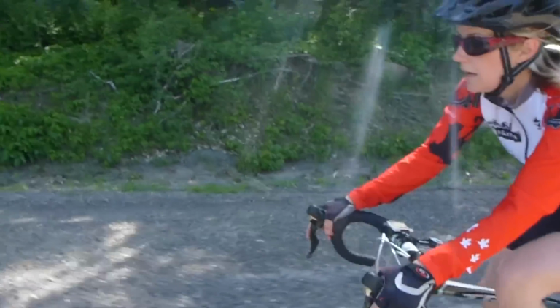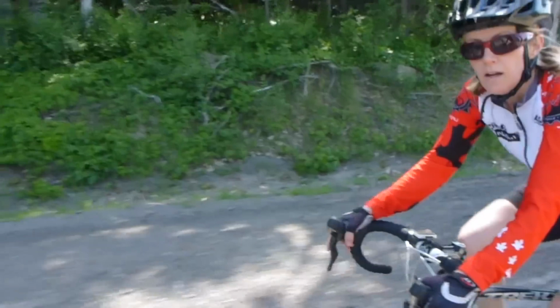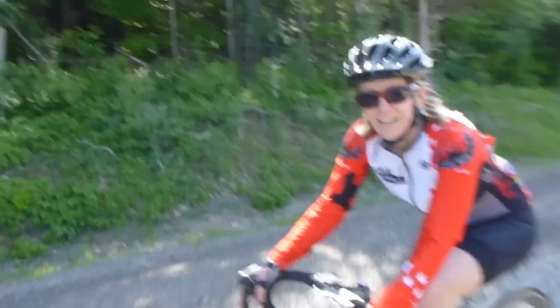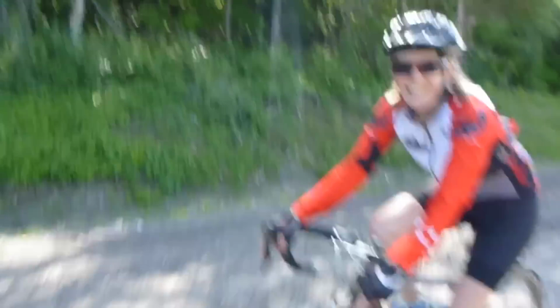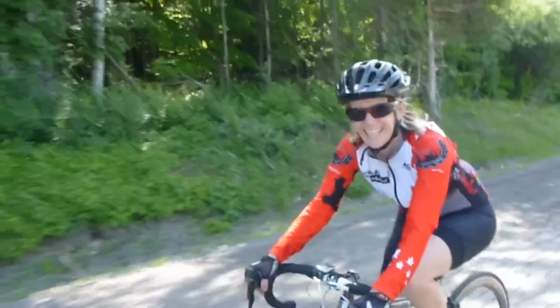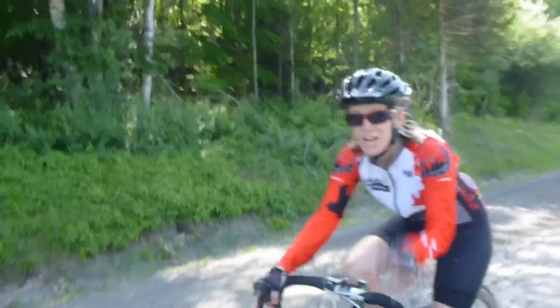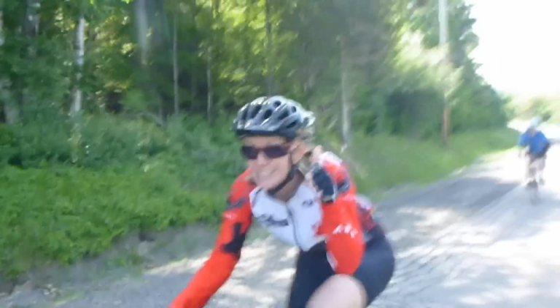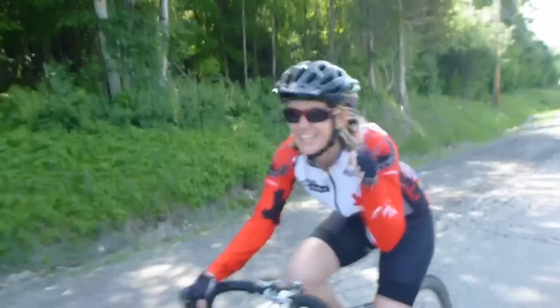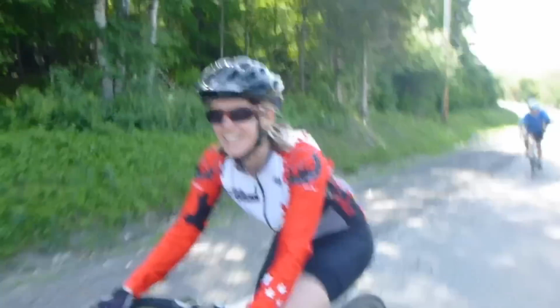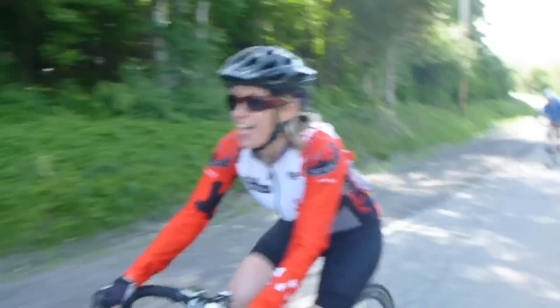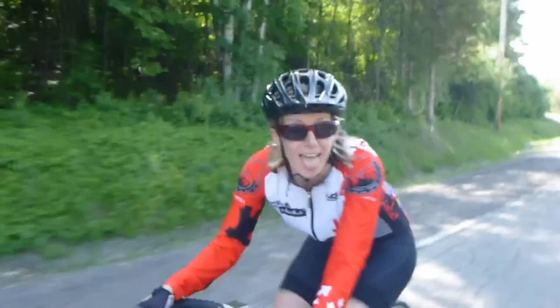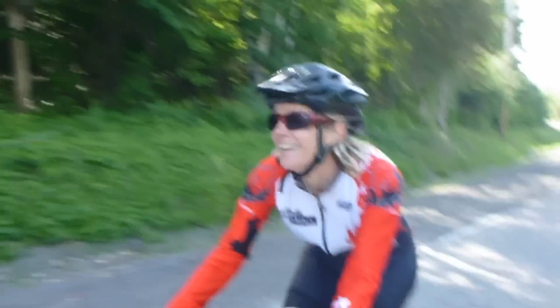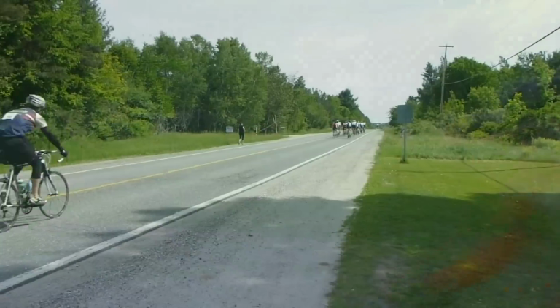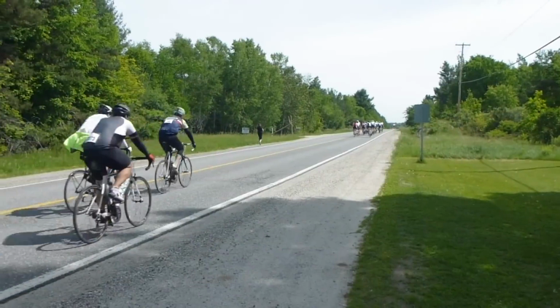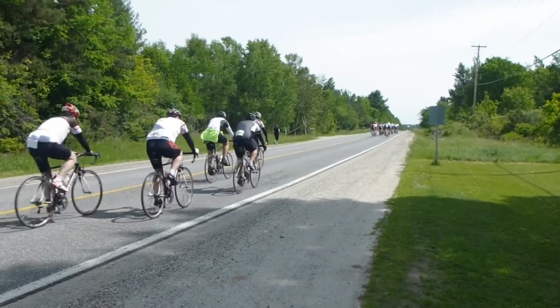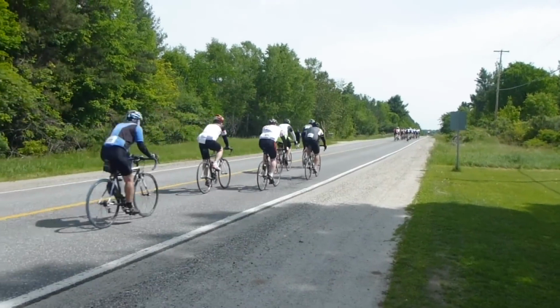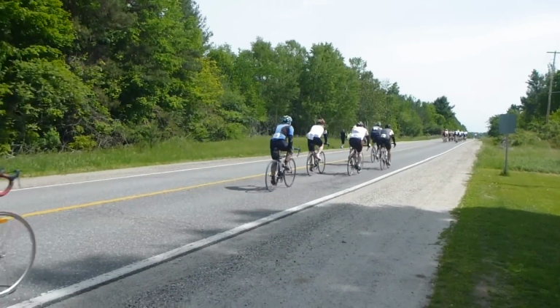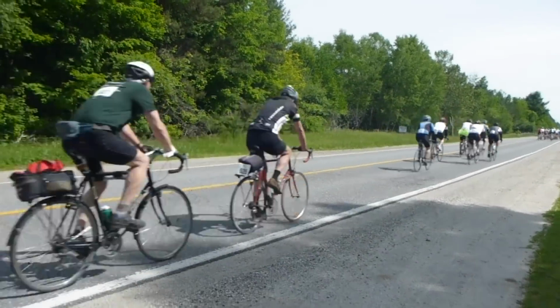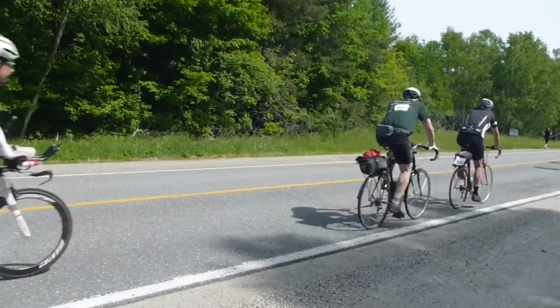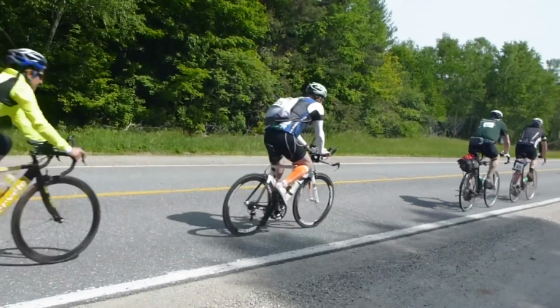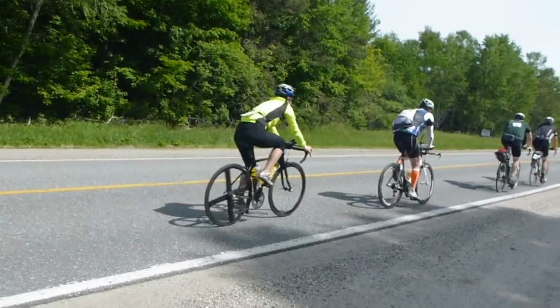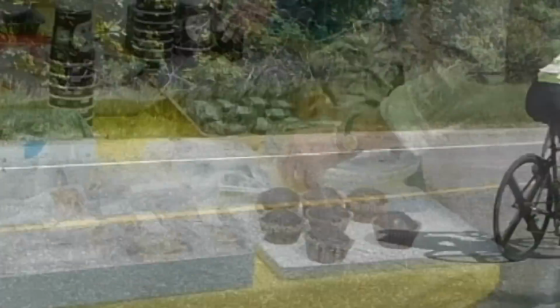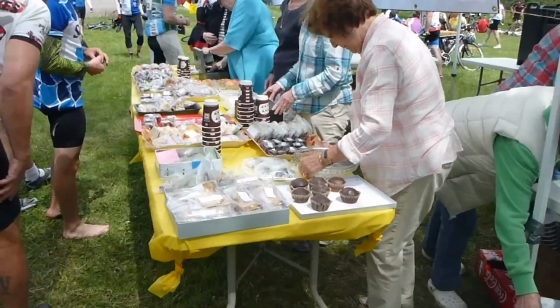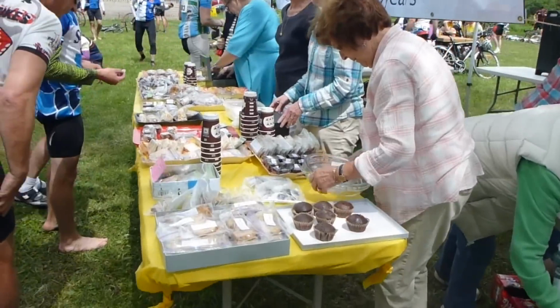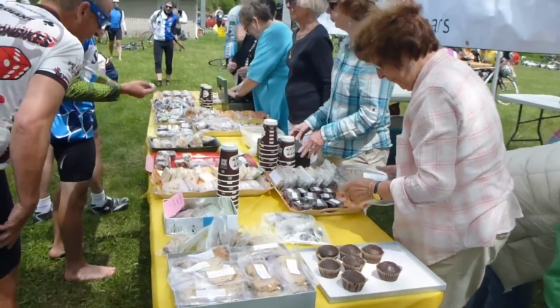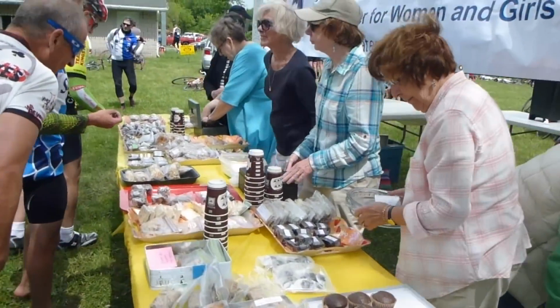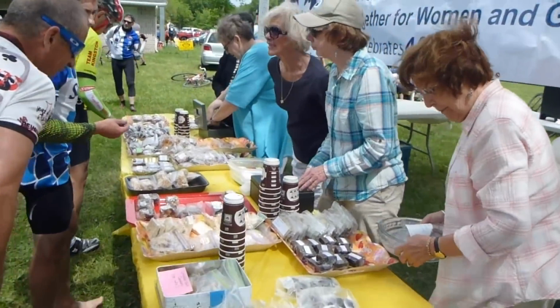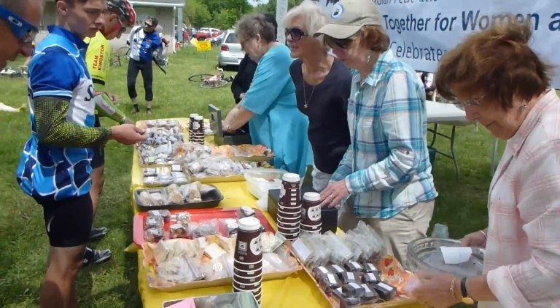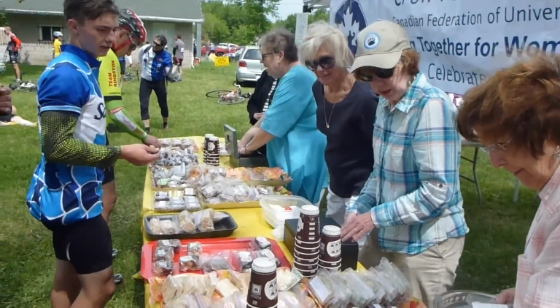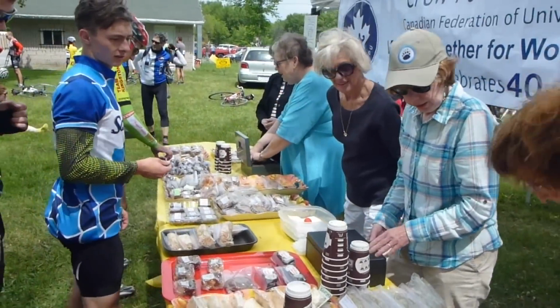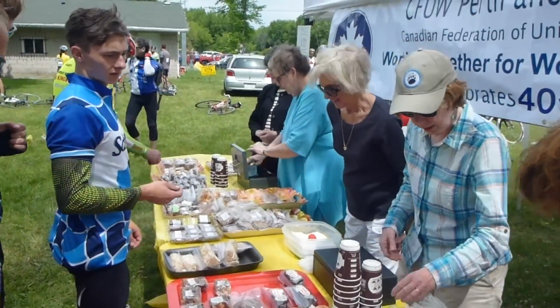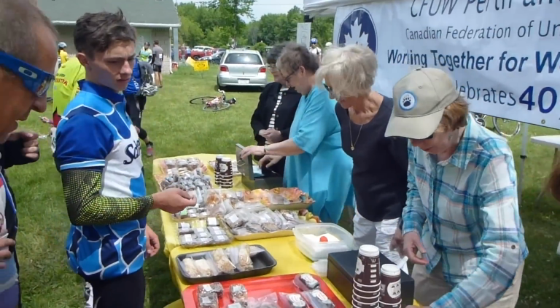Making your way up the dreaded Westport Hill. As you can see, day two weather was as spectacular as day one weather. It's all about the right food at the right time, and right now it's all about the sweets.